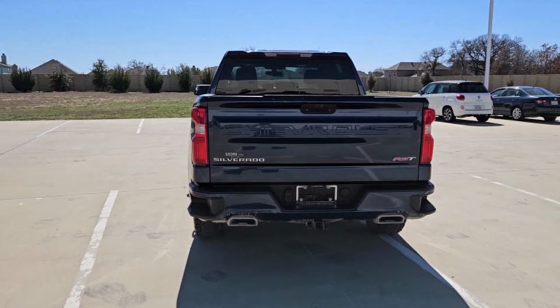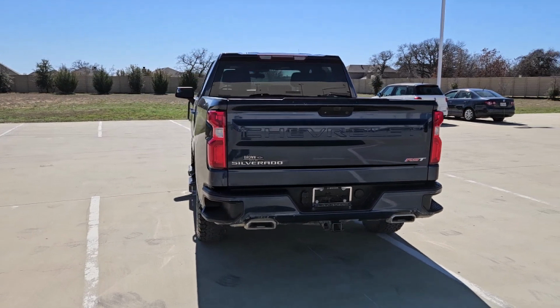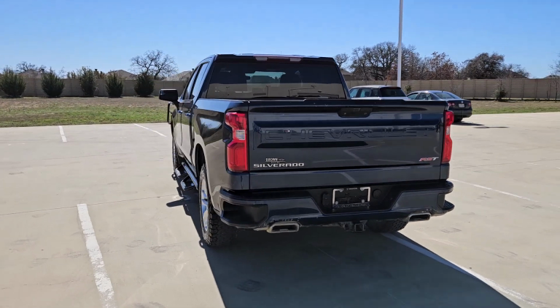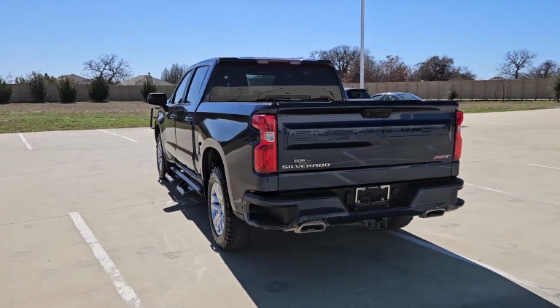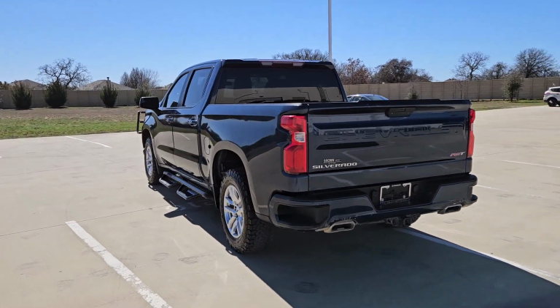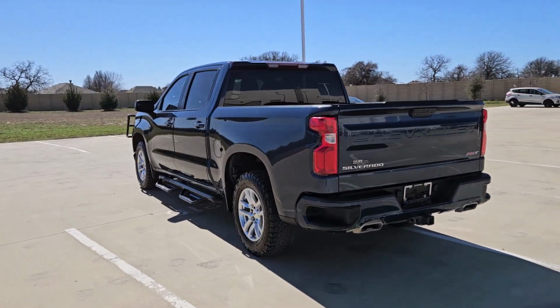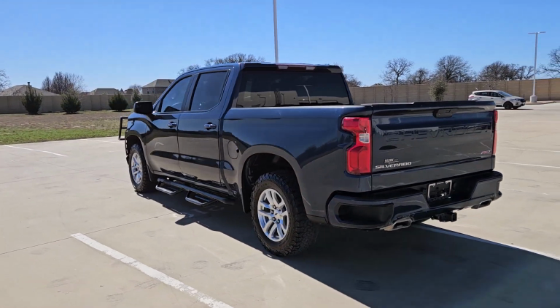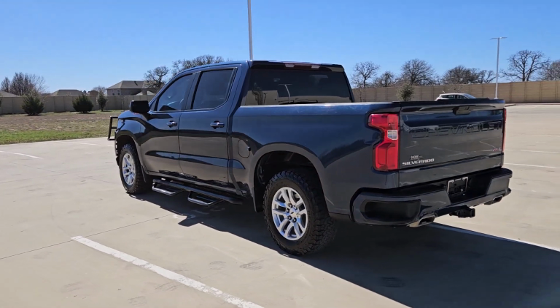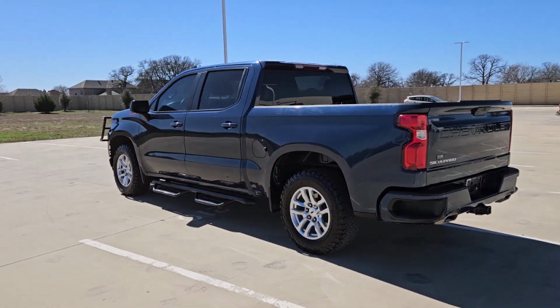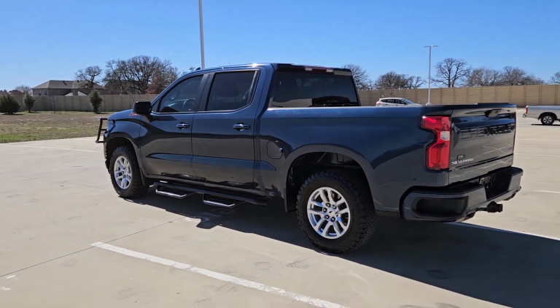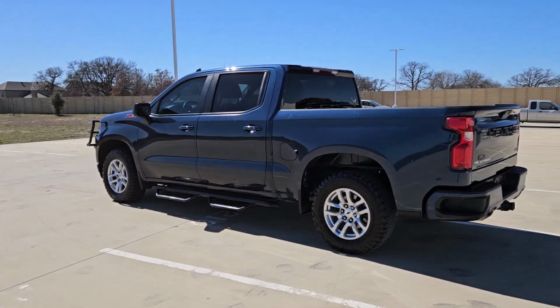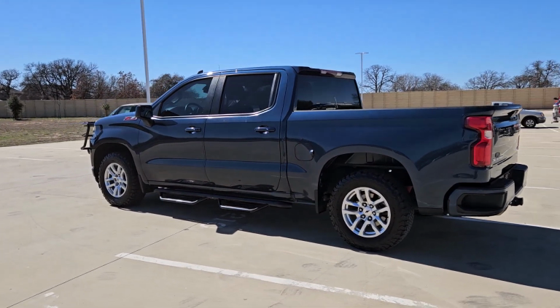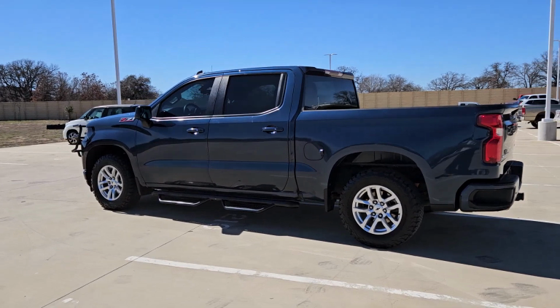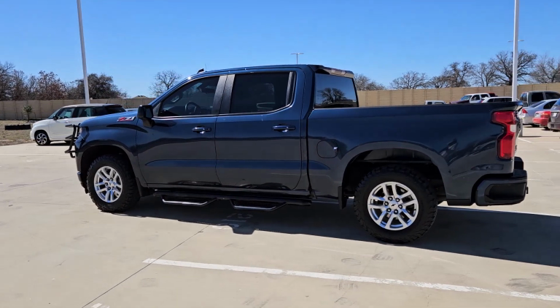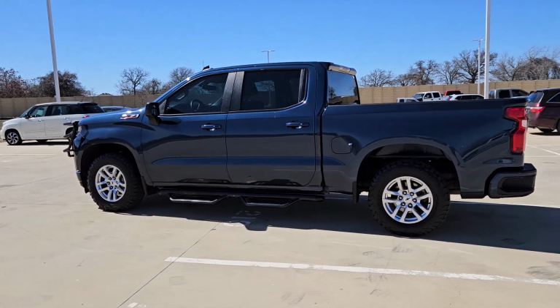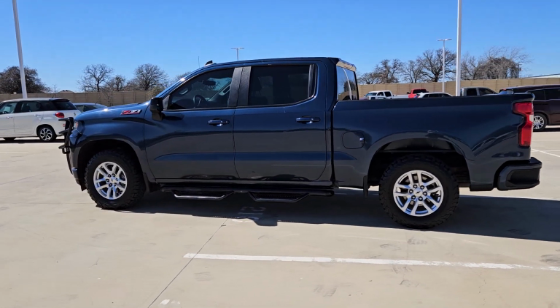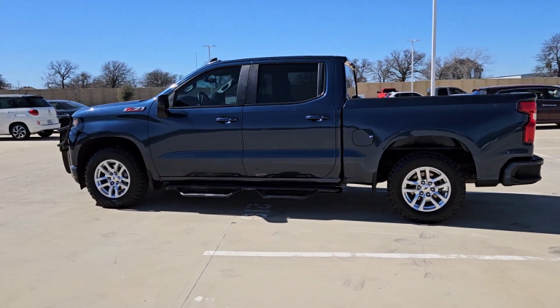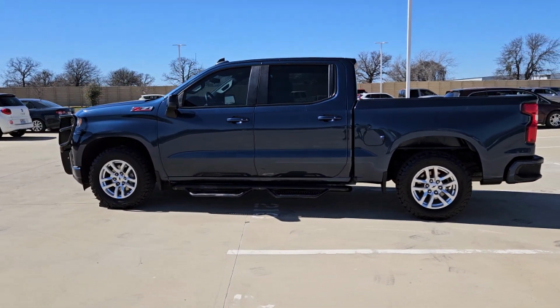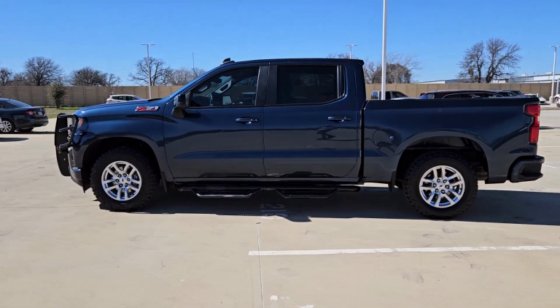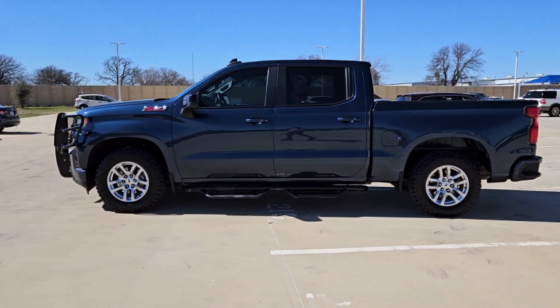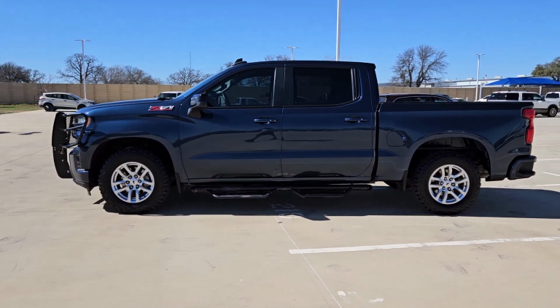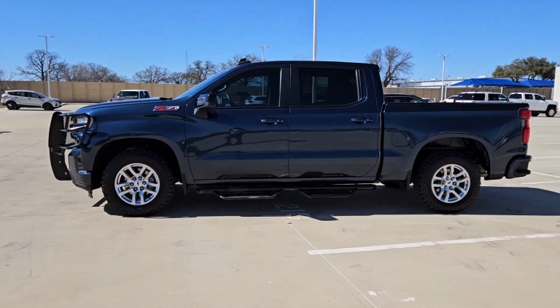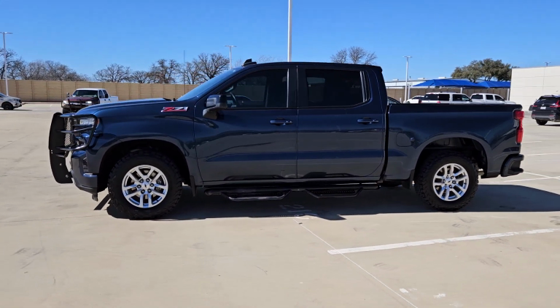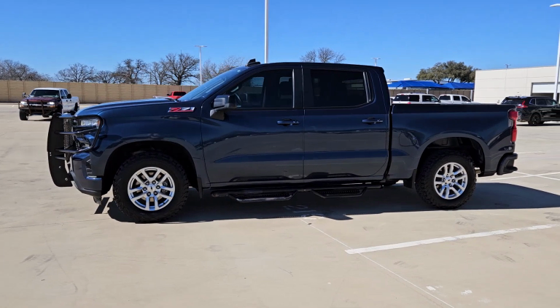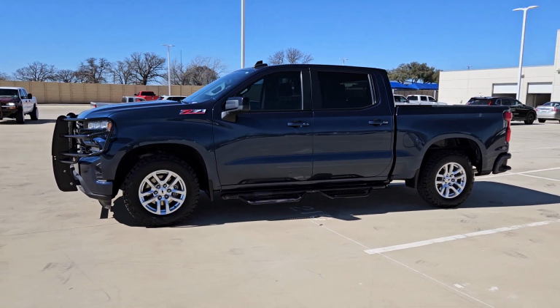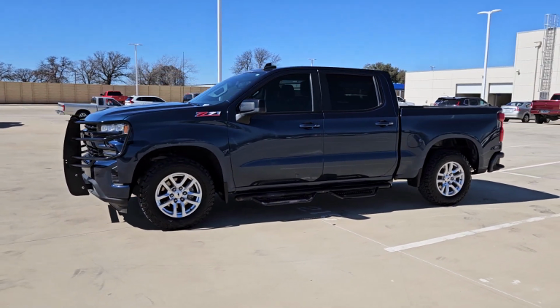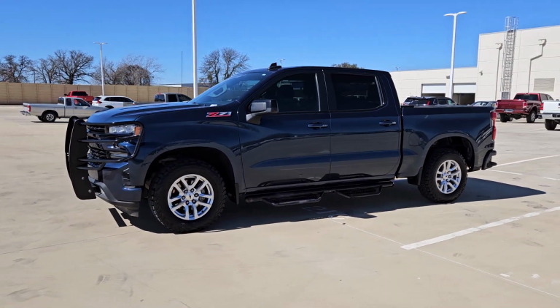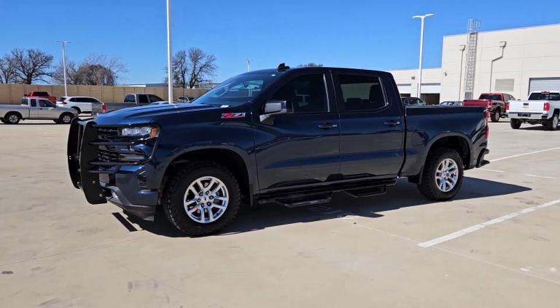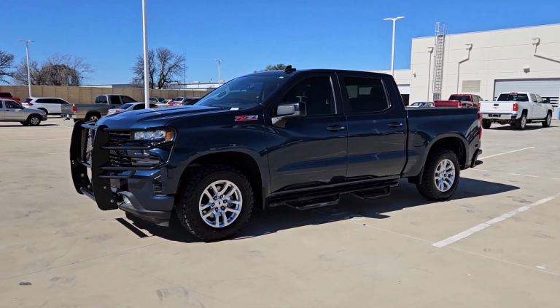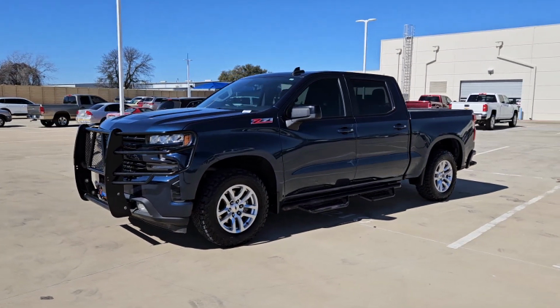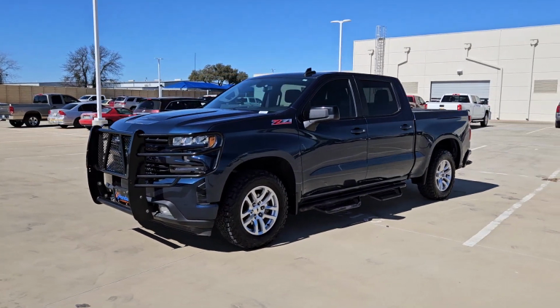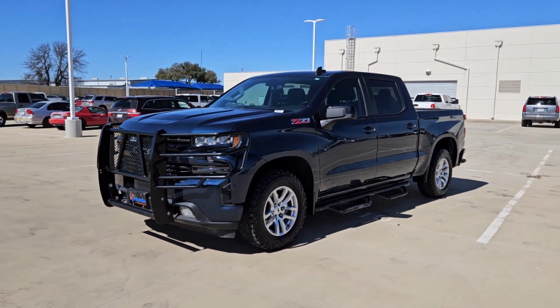These are just some of the great options this vehicle comes with: heated steering wheel, keyless entry, heated driver's seat, four-wheel drive, backup camera, heated mirrors, fog lamps, remote engine start, keyless start, and Bluetooth connection.